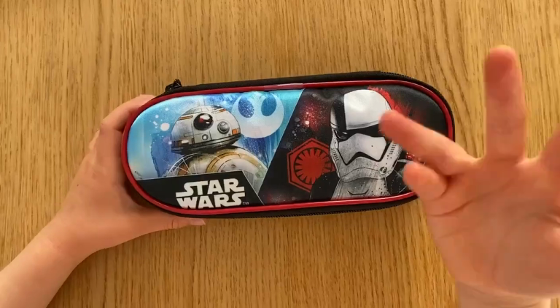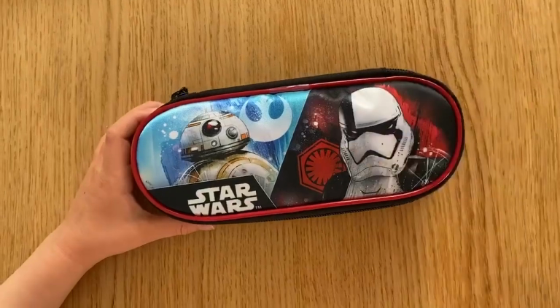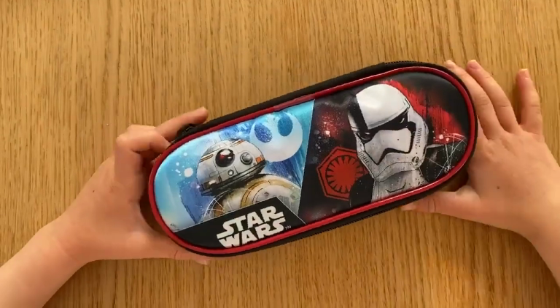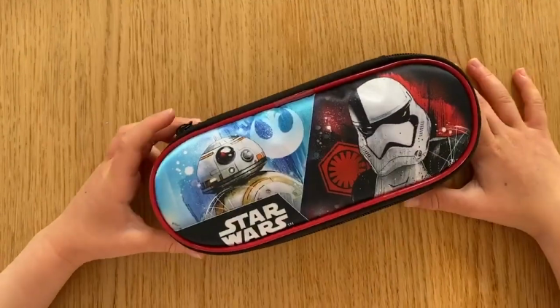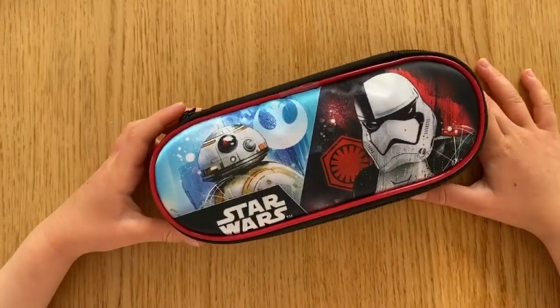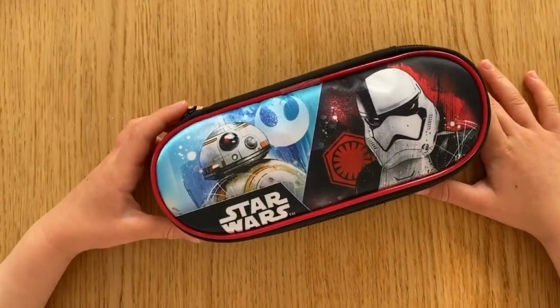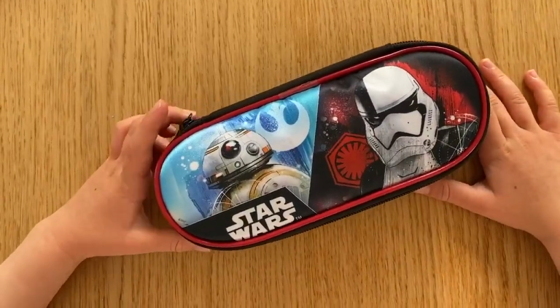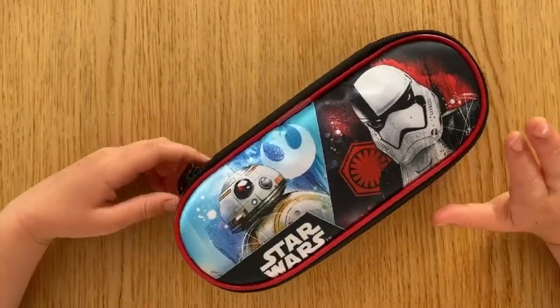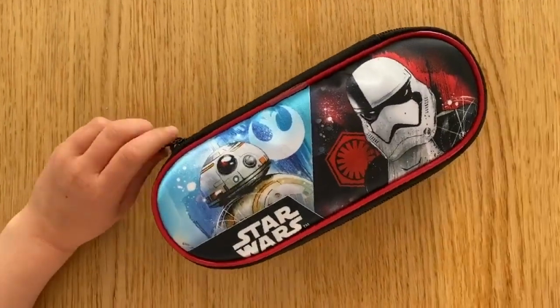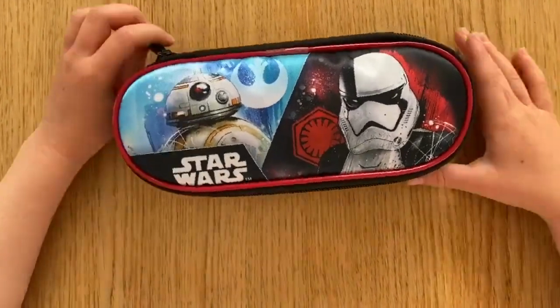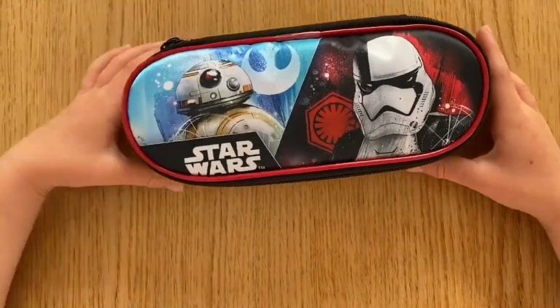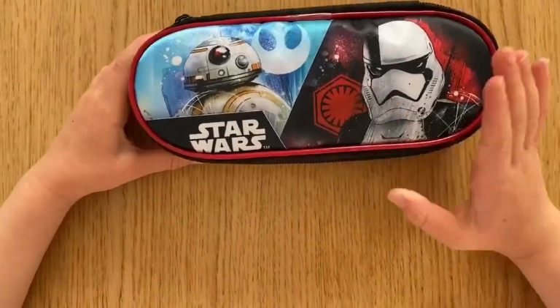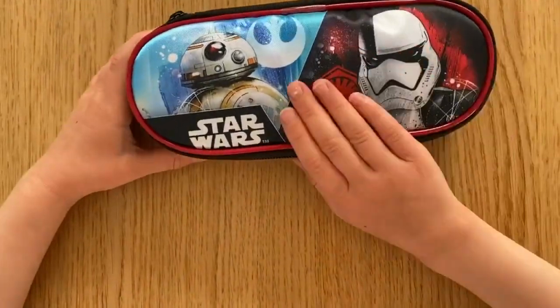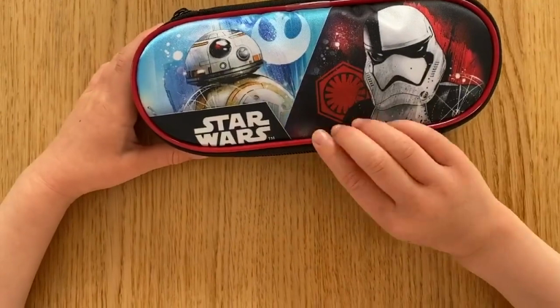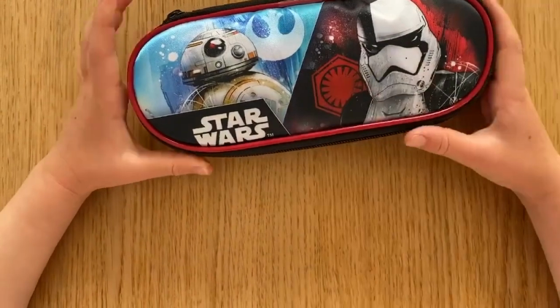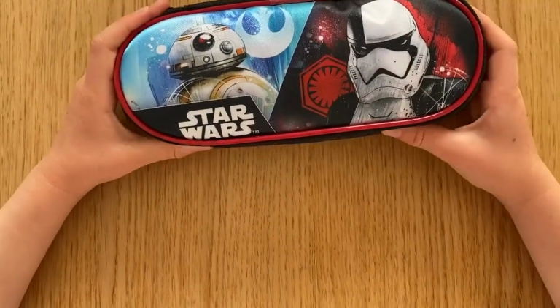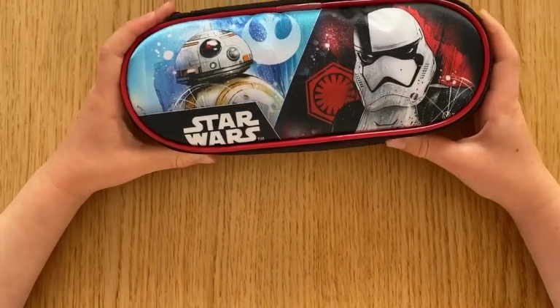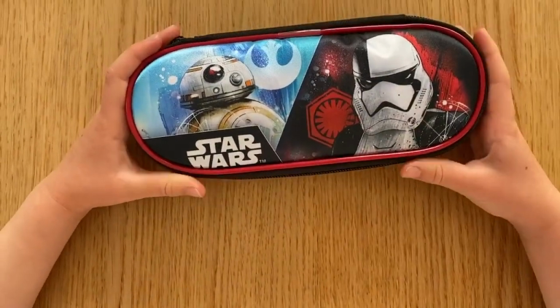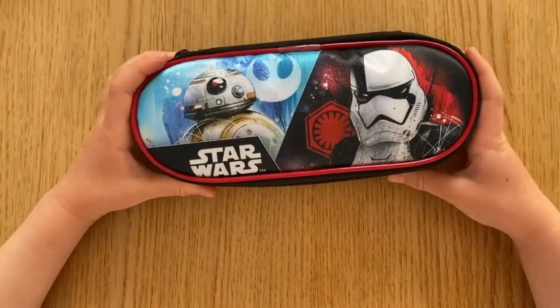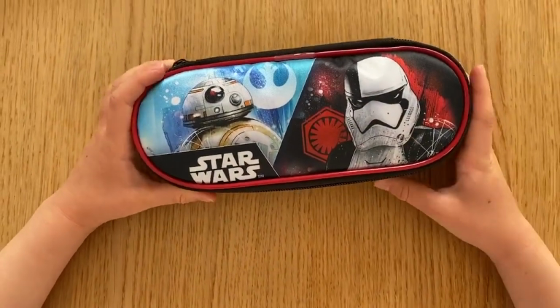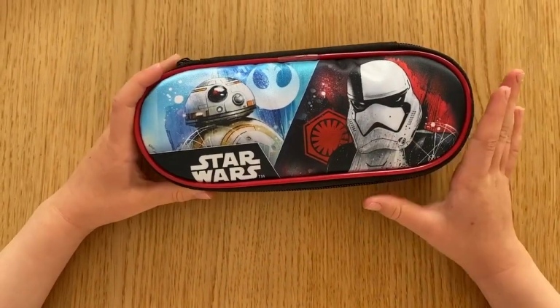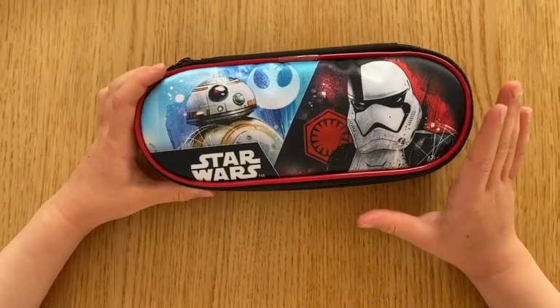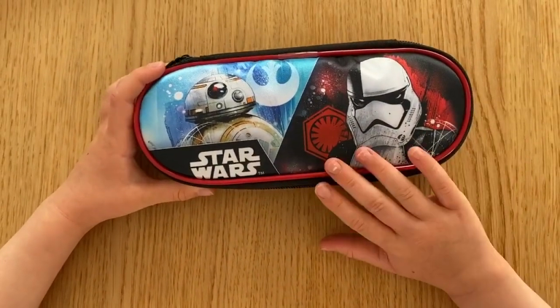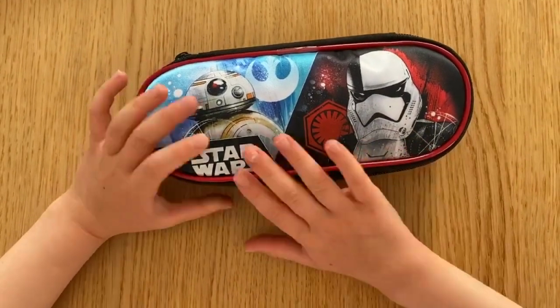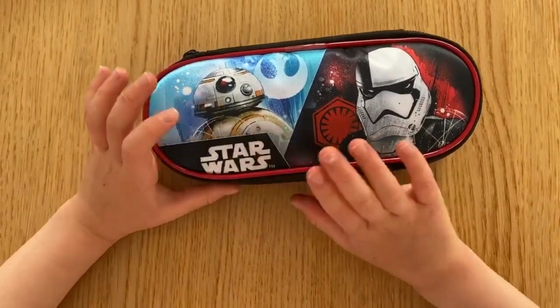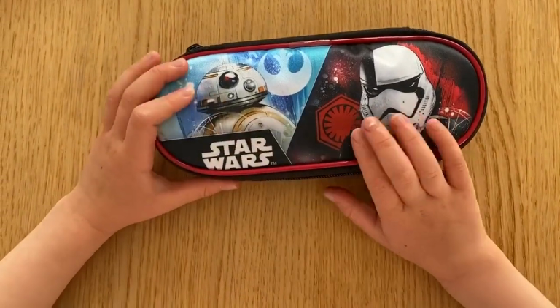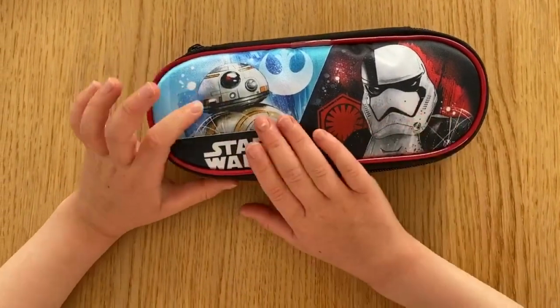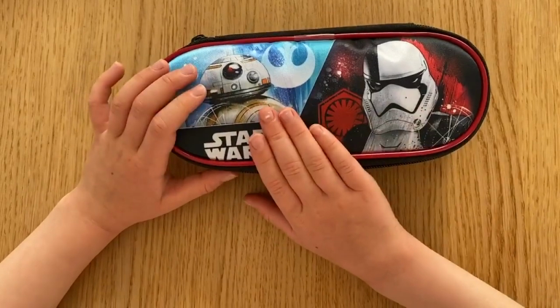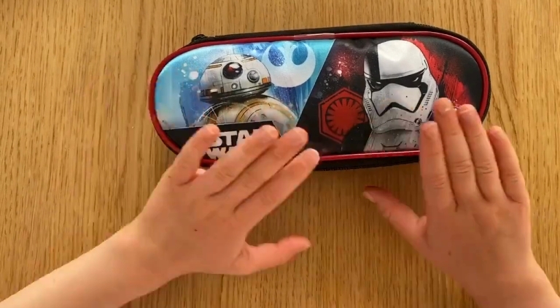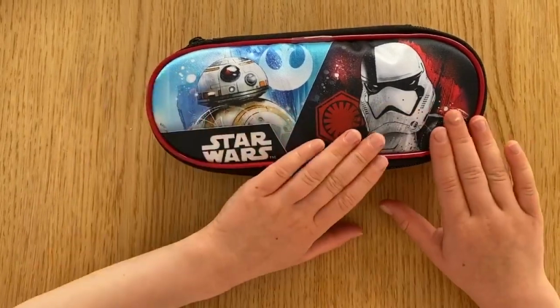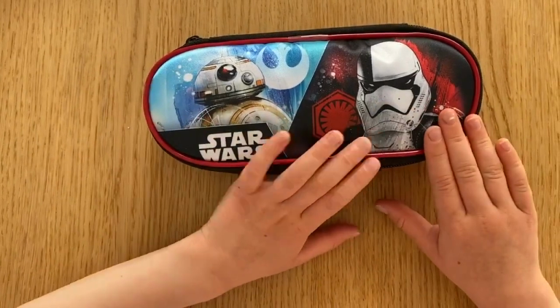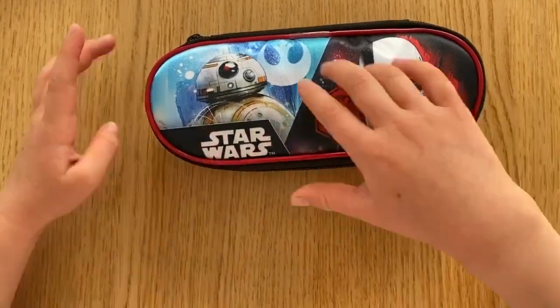Hi guys, today we're going to do a video. I am so excited to show you a wee peek at my new pencil case. First things first, if you don't know what the characters are, this is BB-8, this is a Stormtrooper.